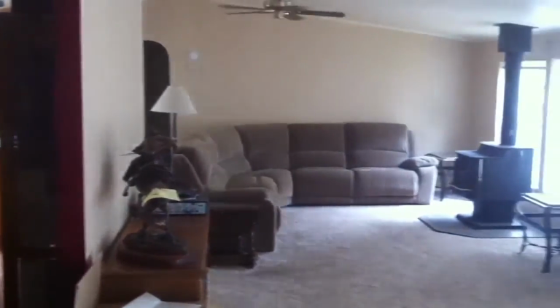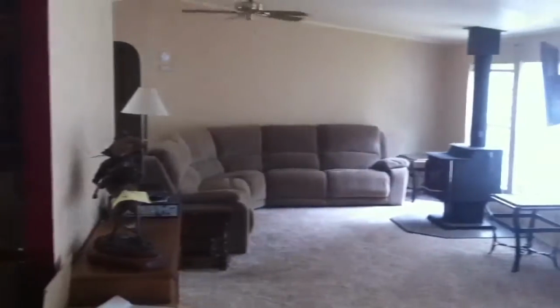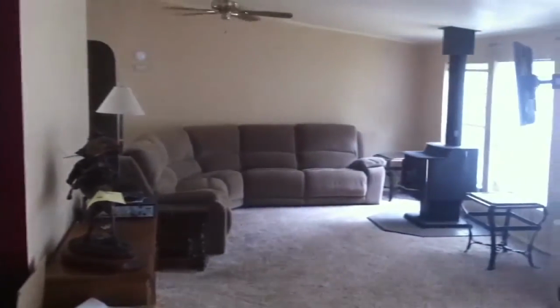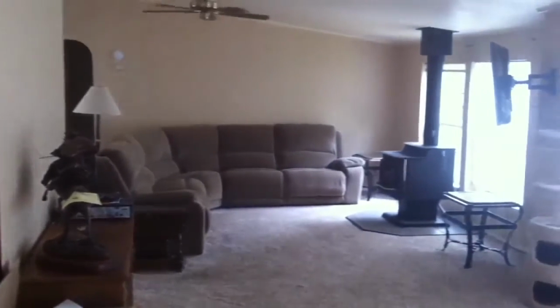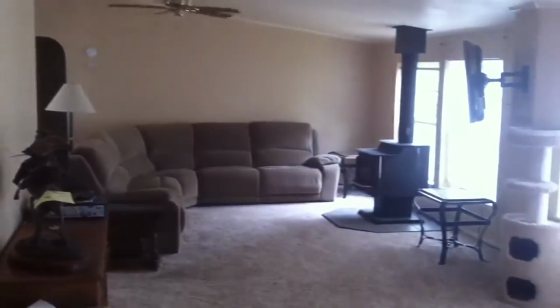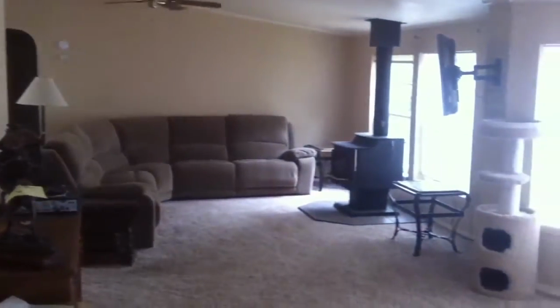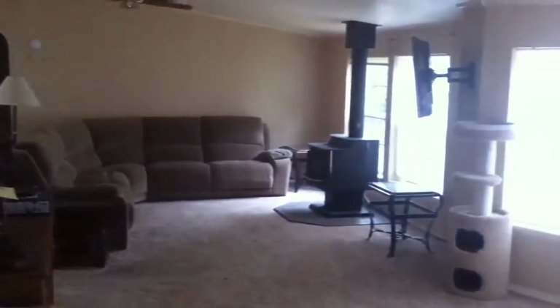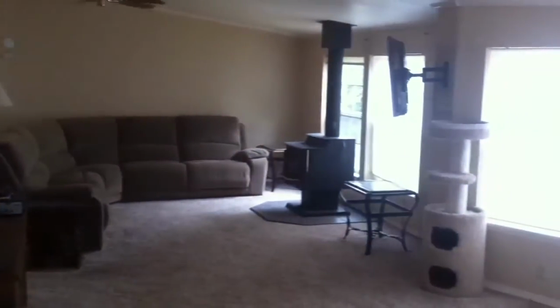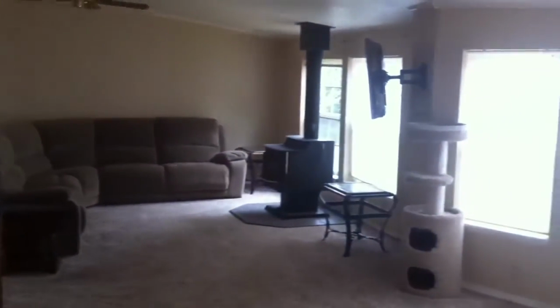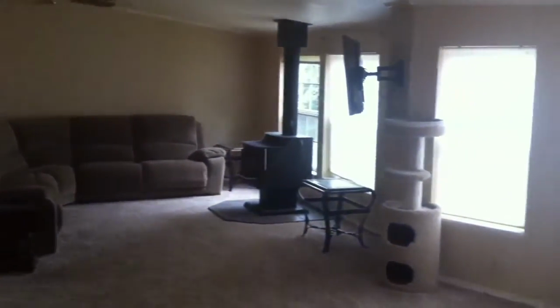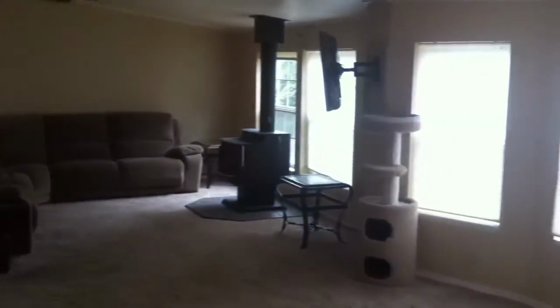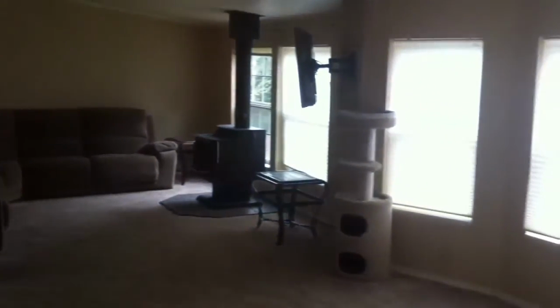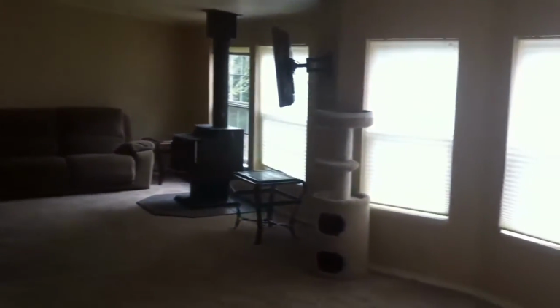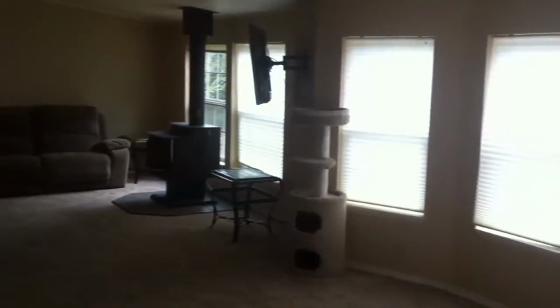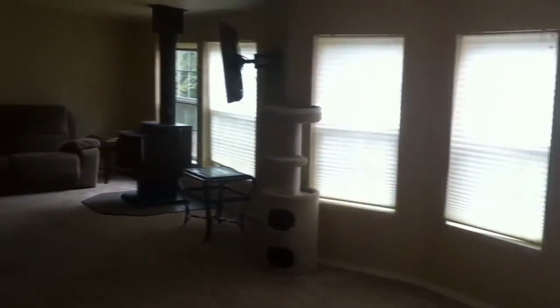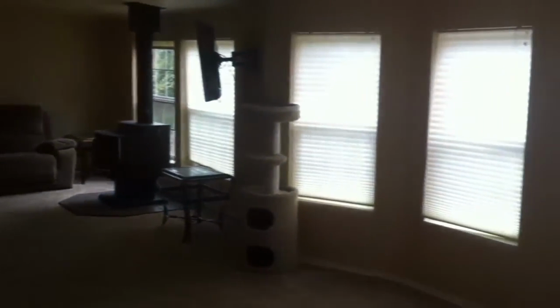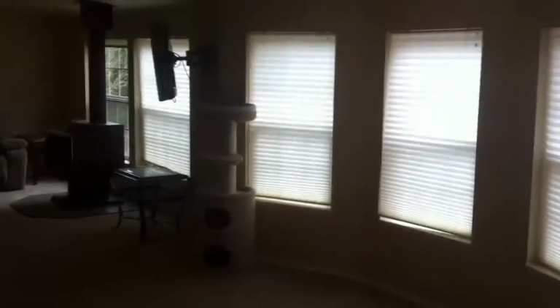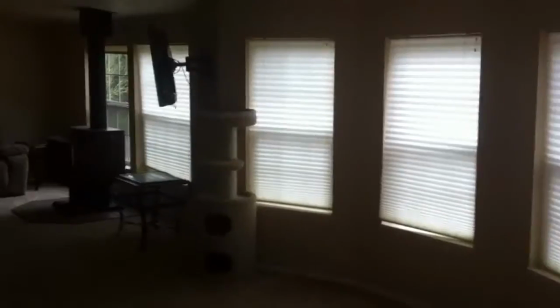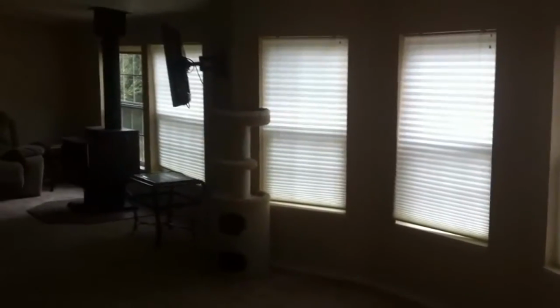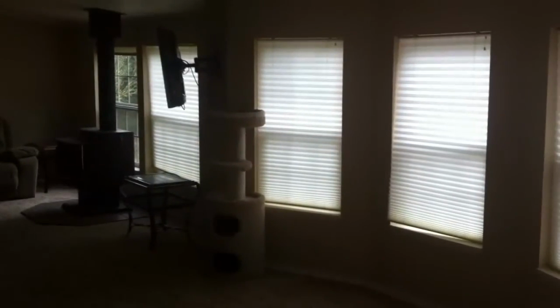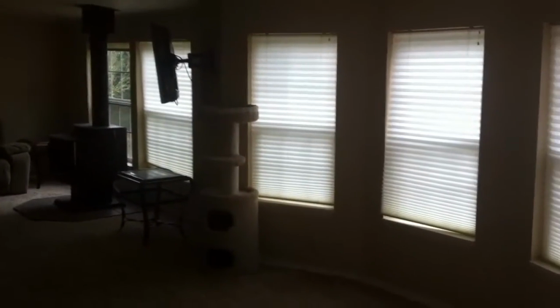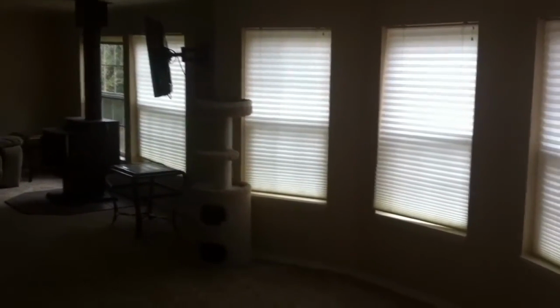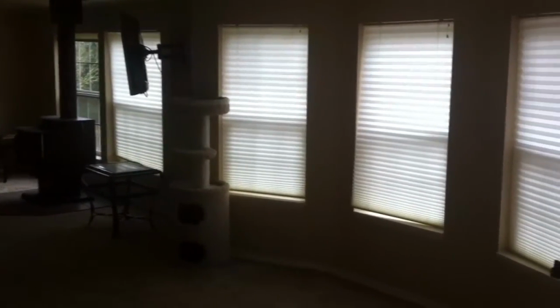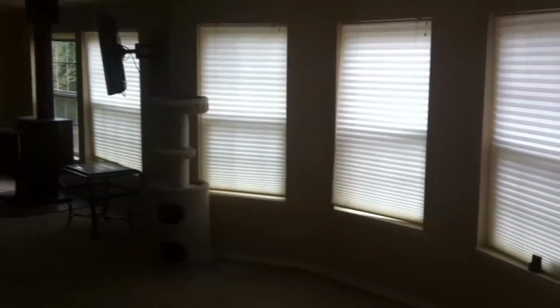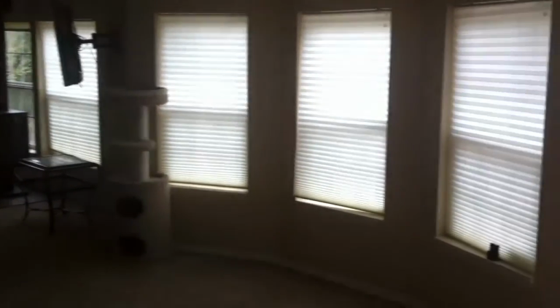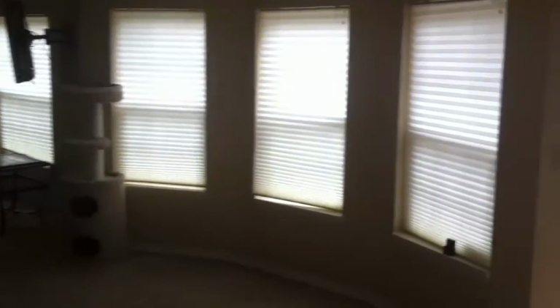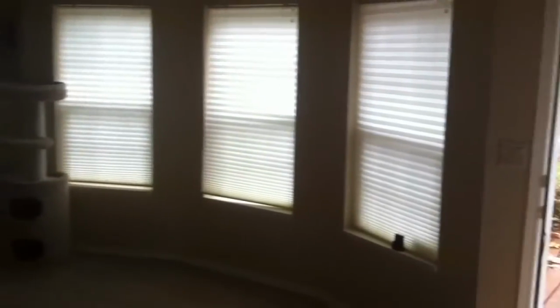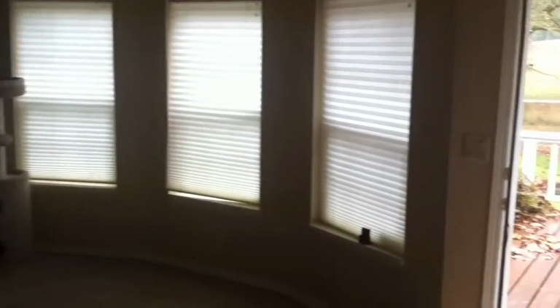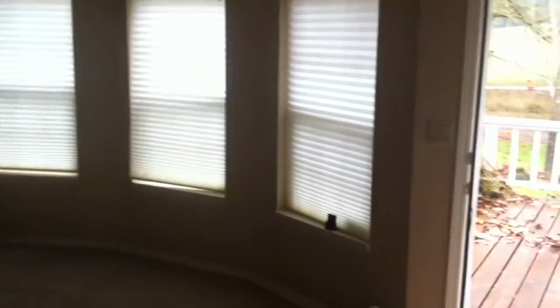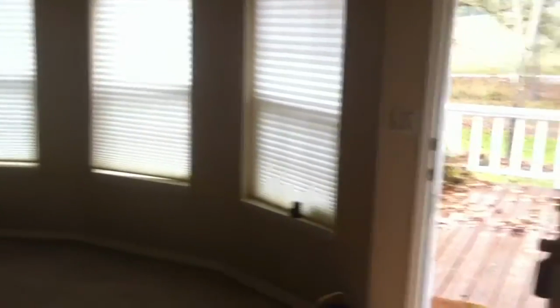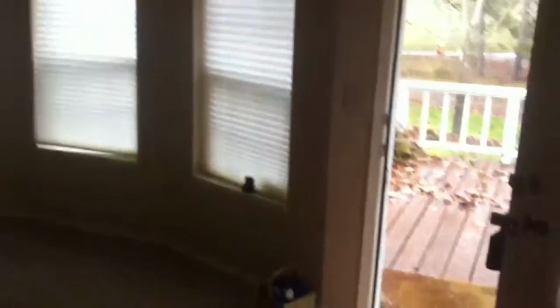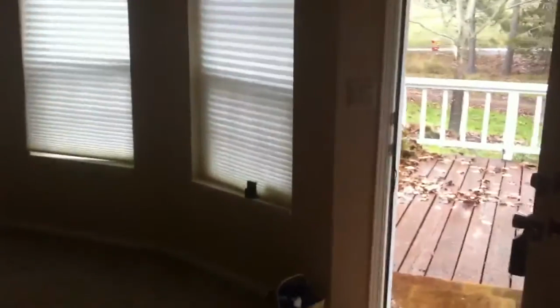Nice big living room with fireplace. It'd be a little bit lighter if I had those shades open.